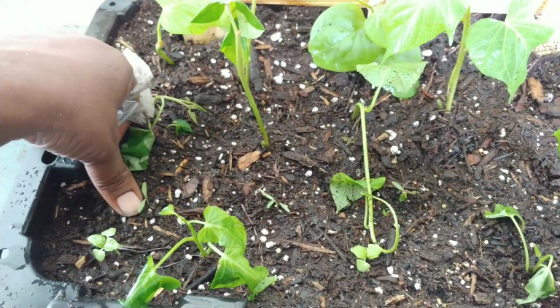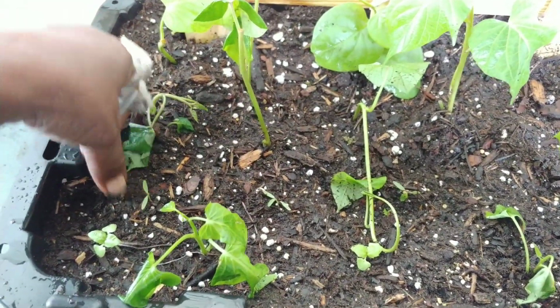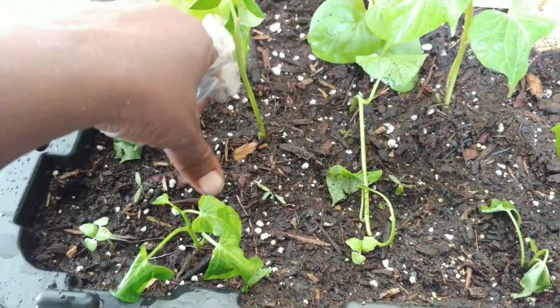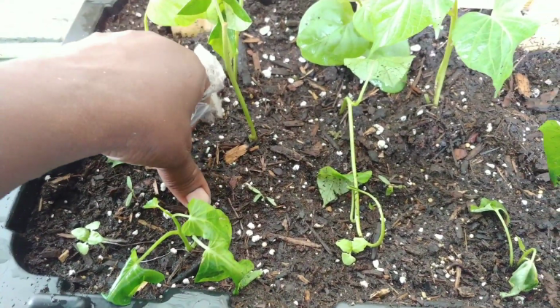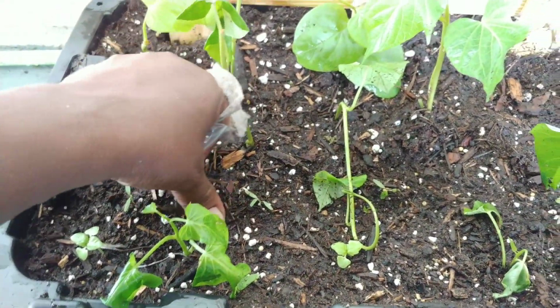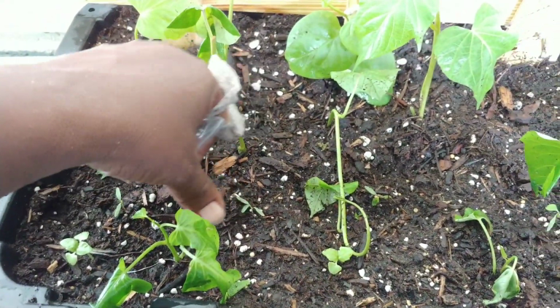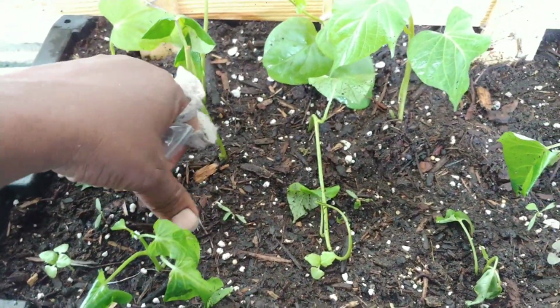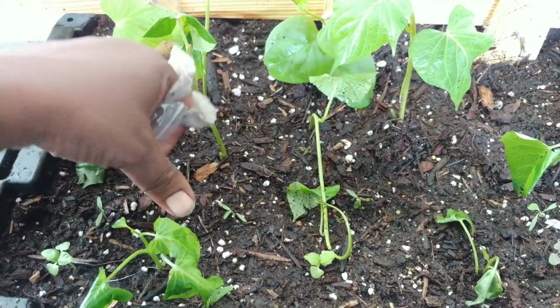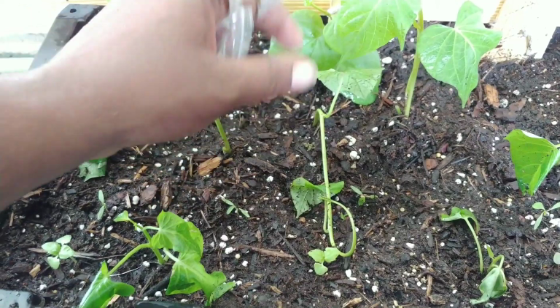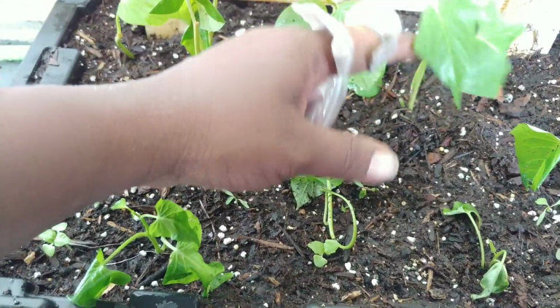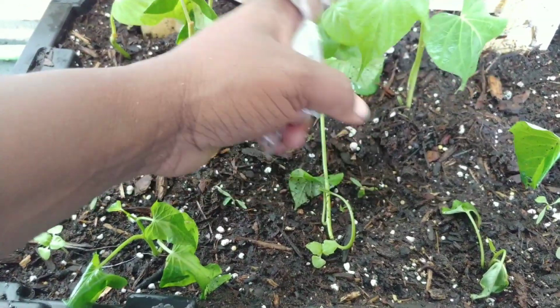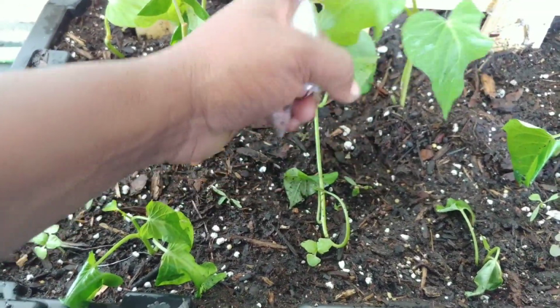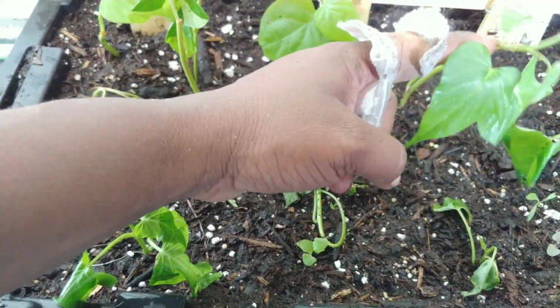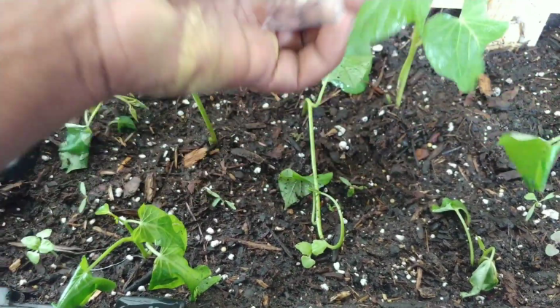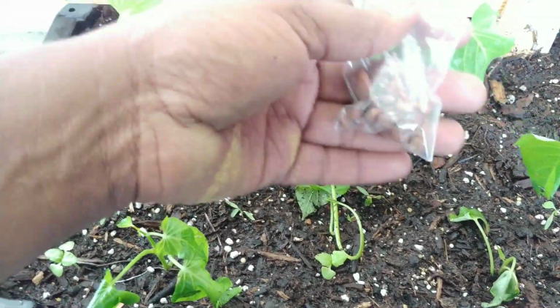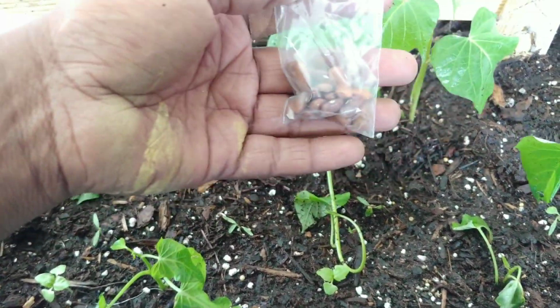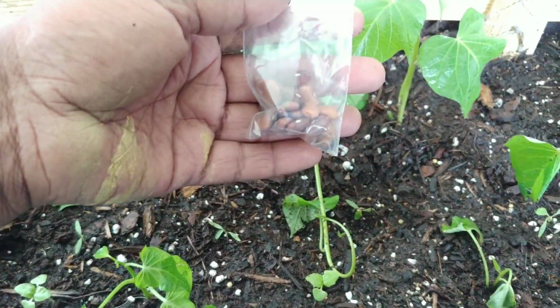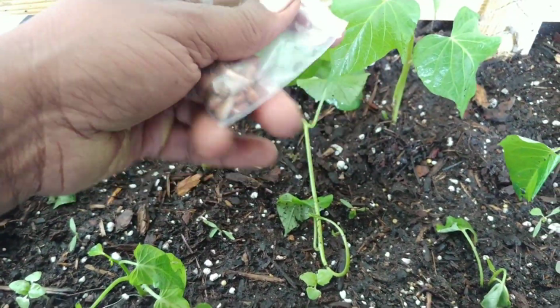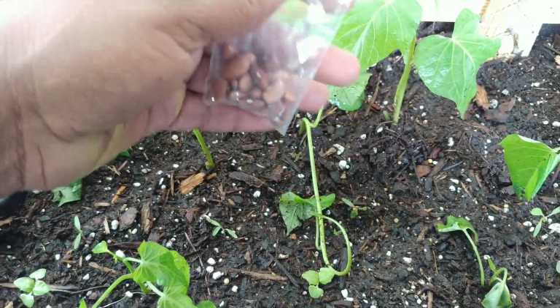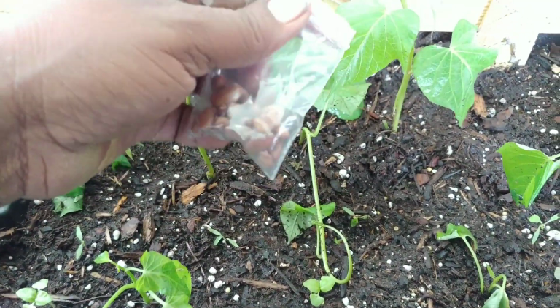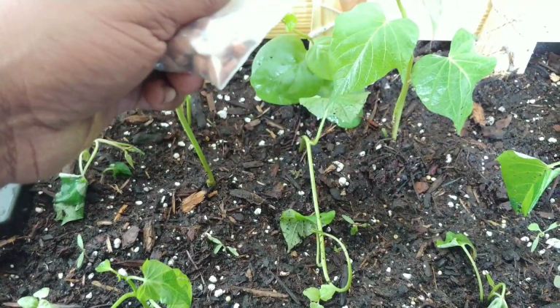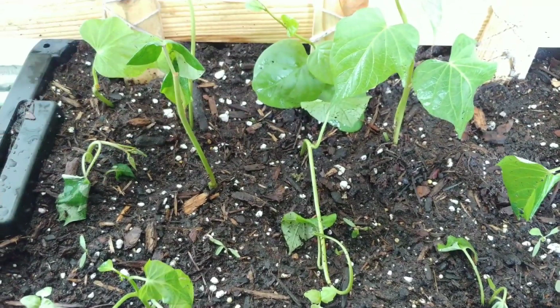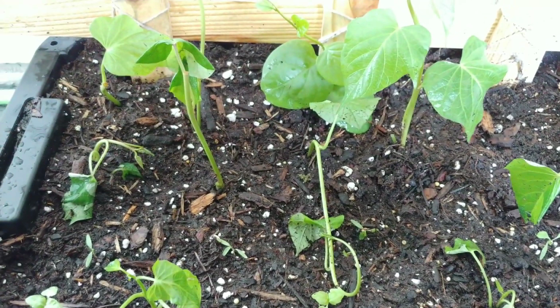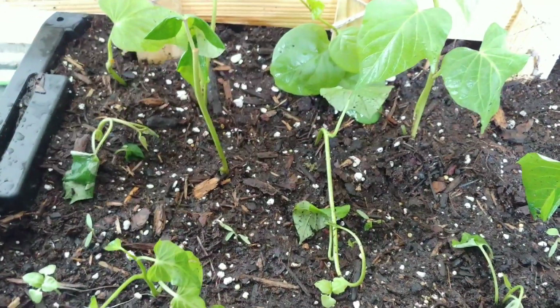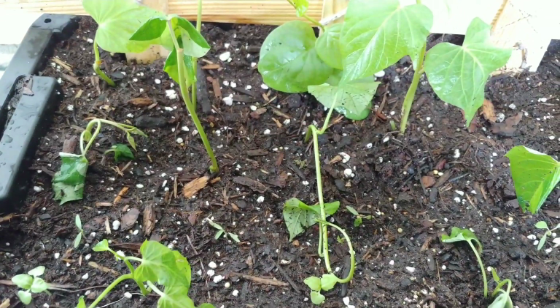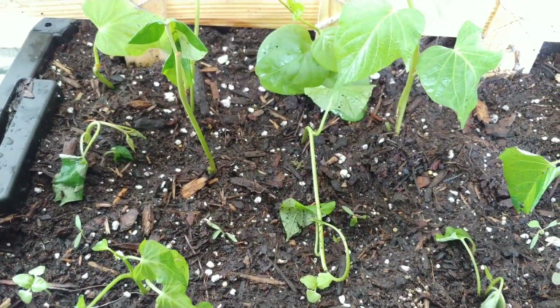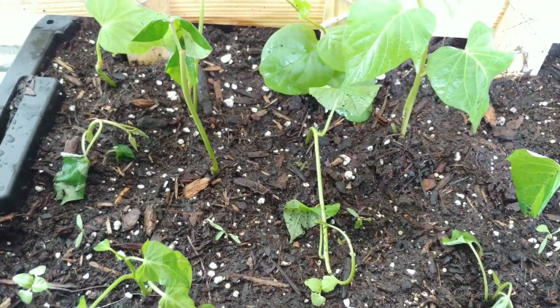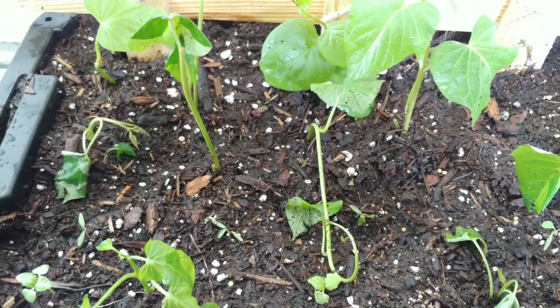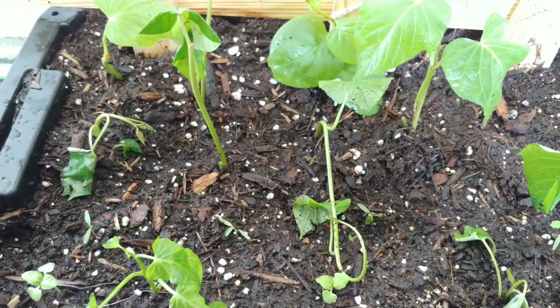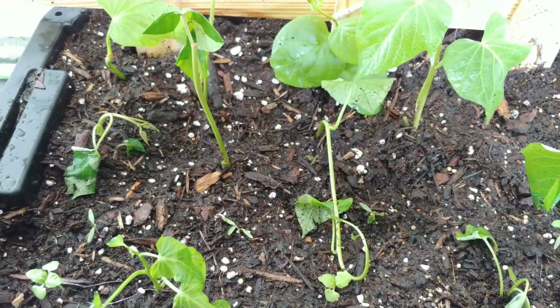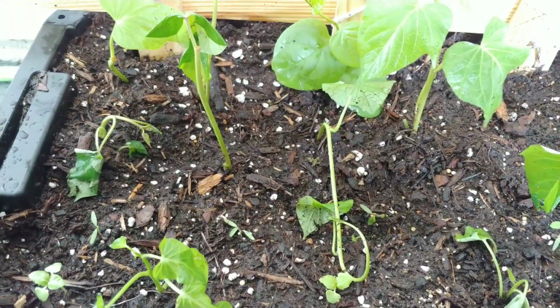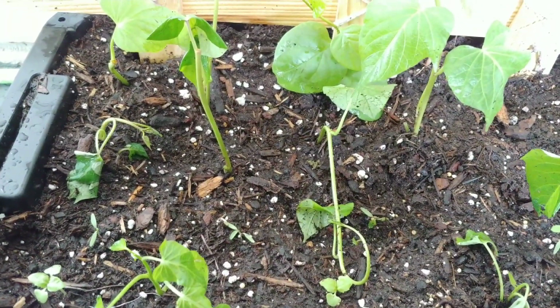We're going to have several things in this one tiny seven-gallon planter. We've got callaloo, basil, sweet potatoes, Malabar spinach, and Kentucky pole beans. So it's going to be interesting to see how this grows.